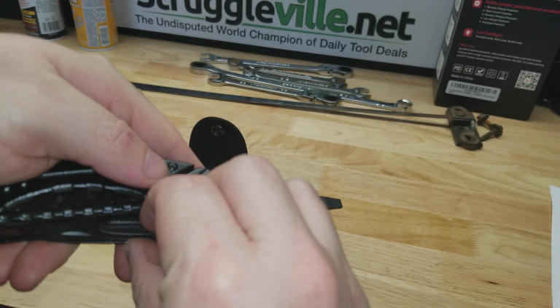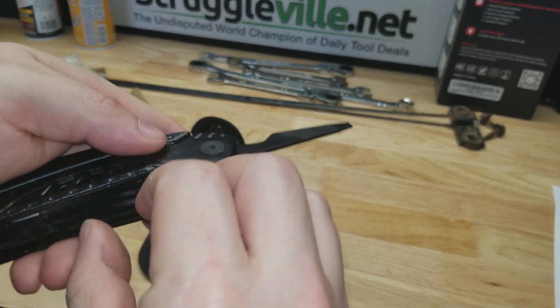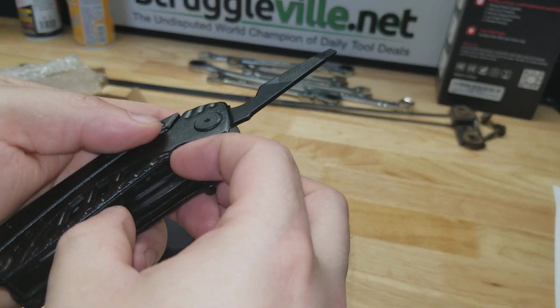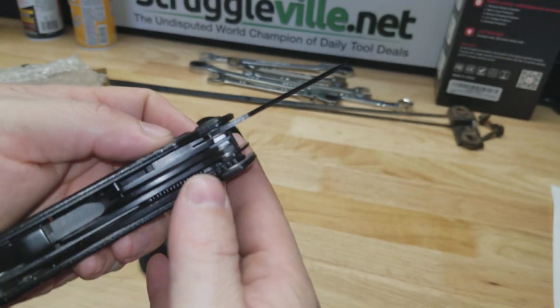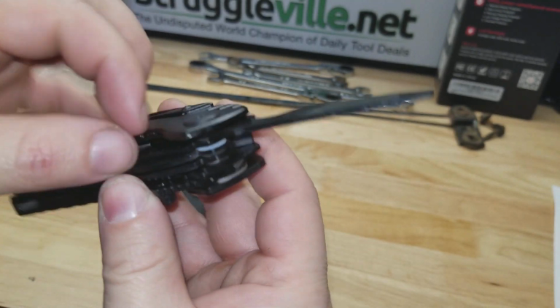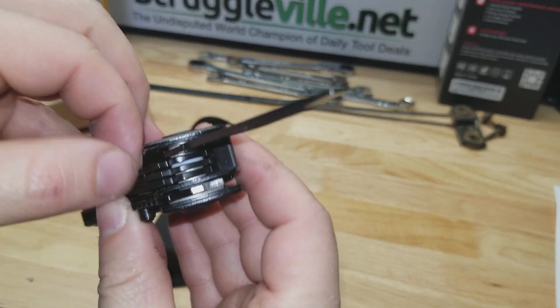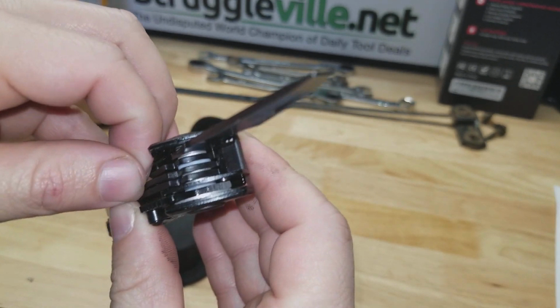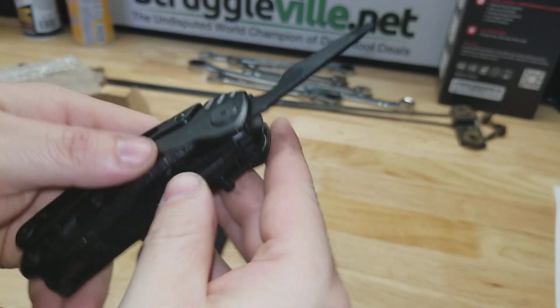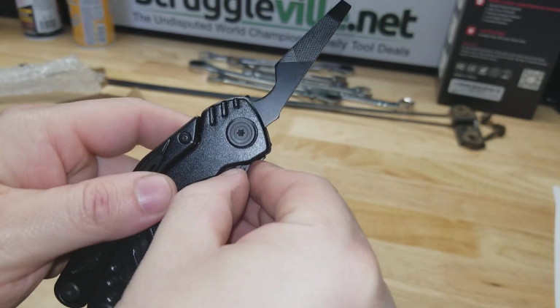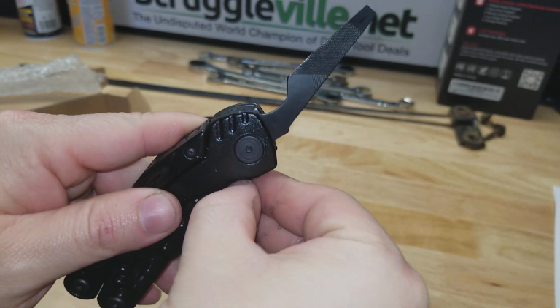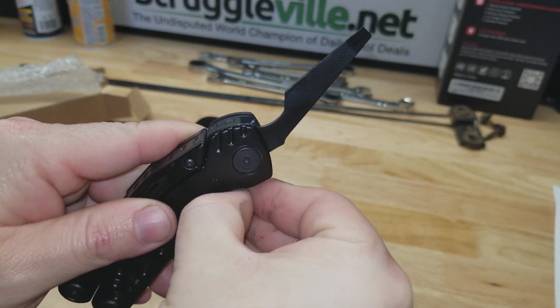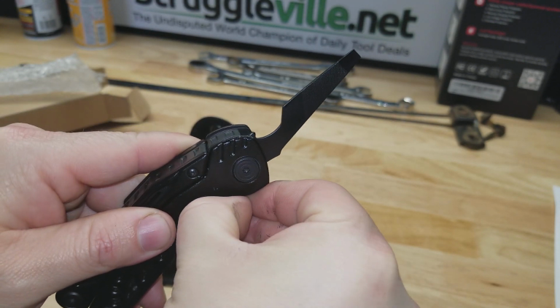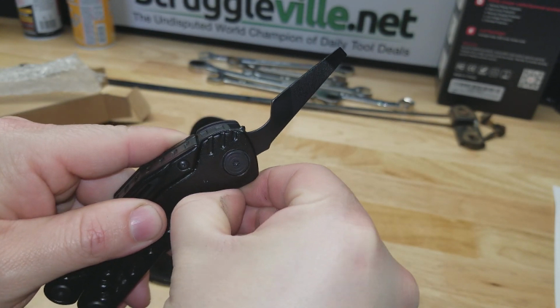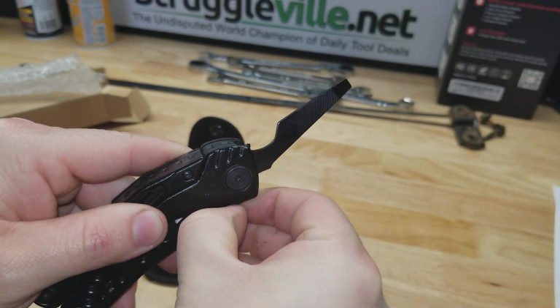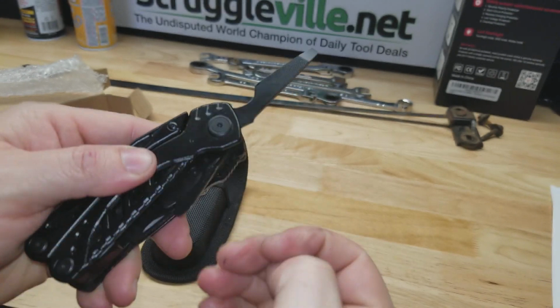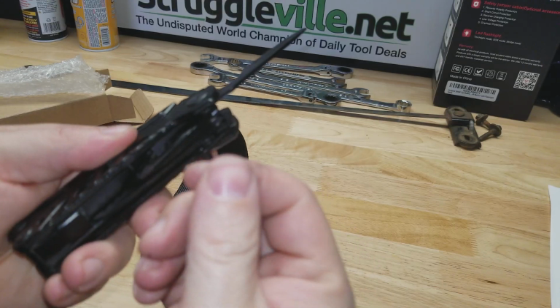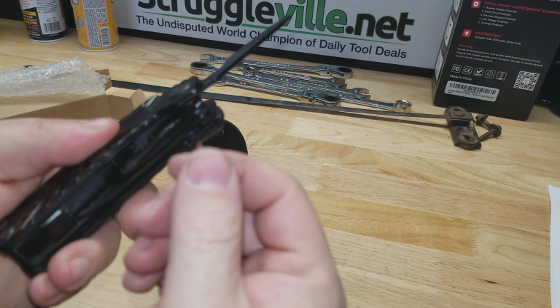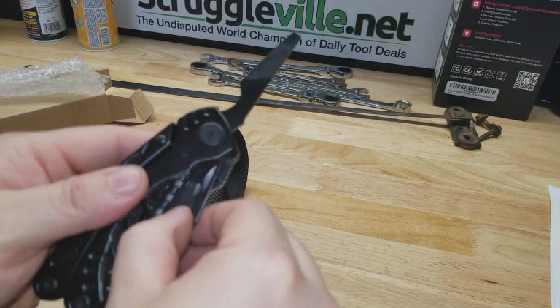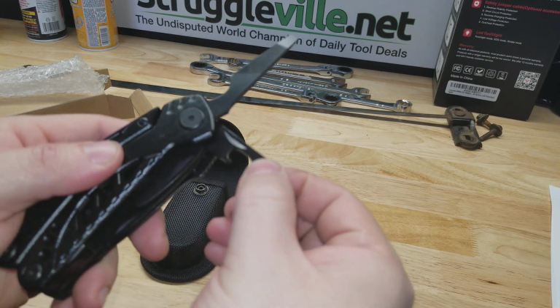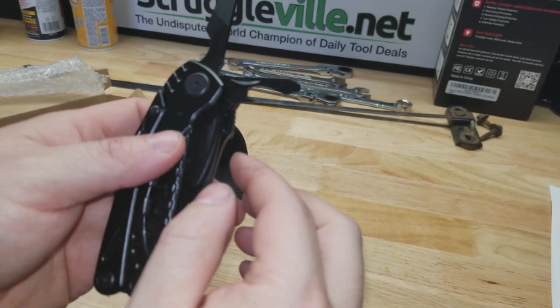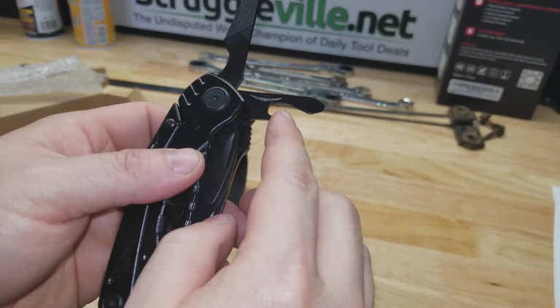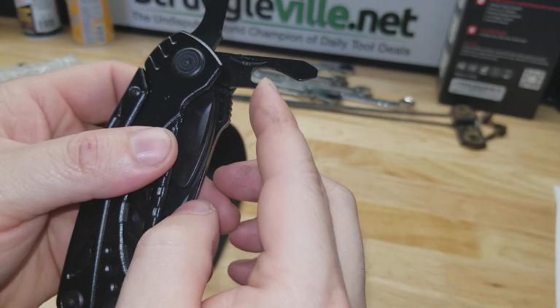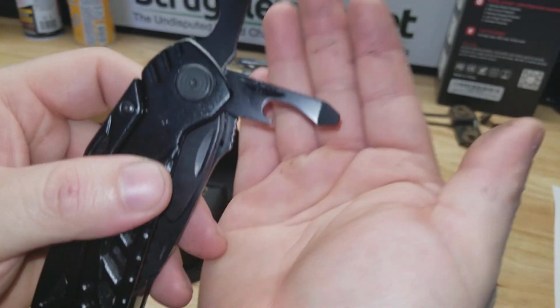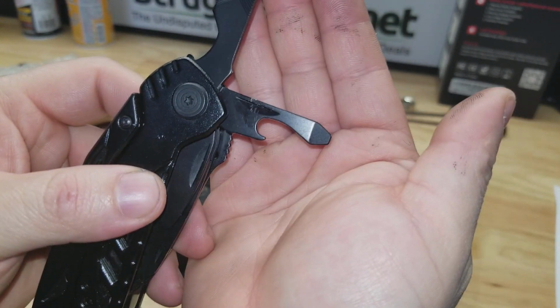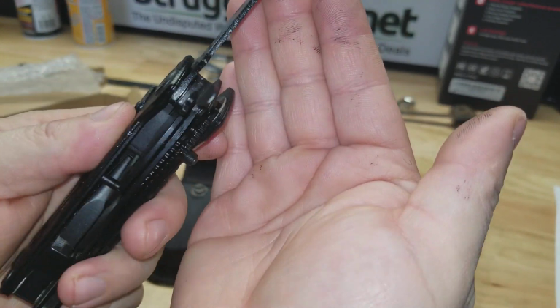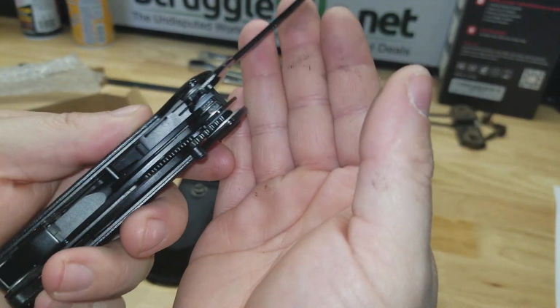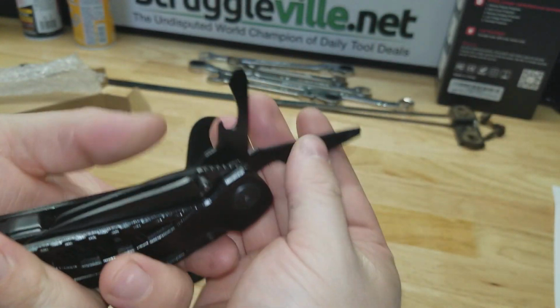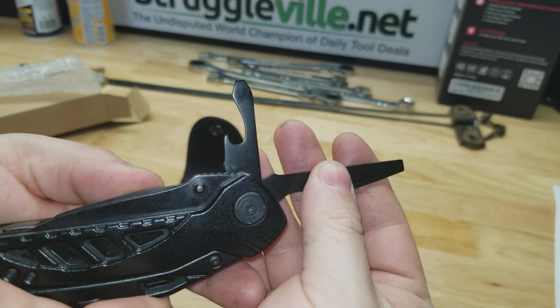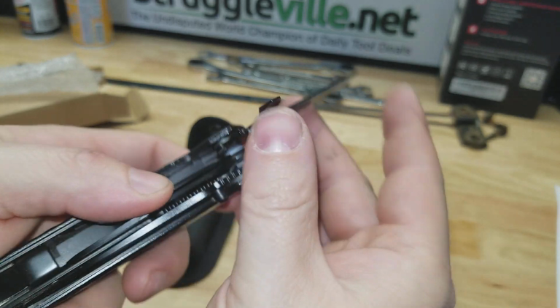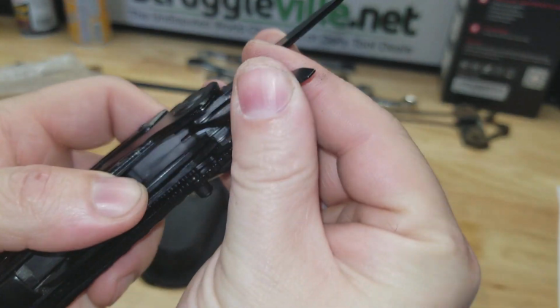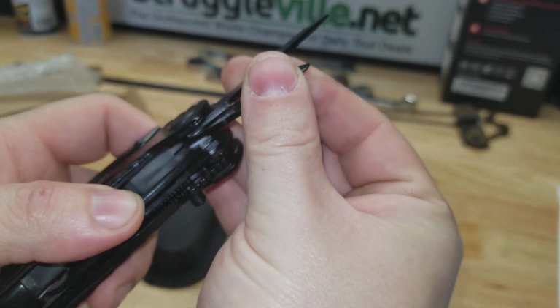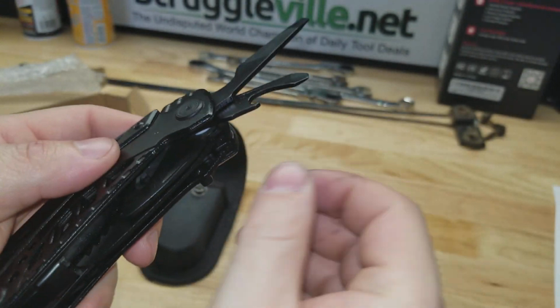We have this next one — it's stiff enough. I think I ripped my fingernail off trying to get it out. Well, that's definitely a bottle opener and a screwdriver on that end.